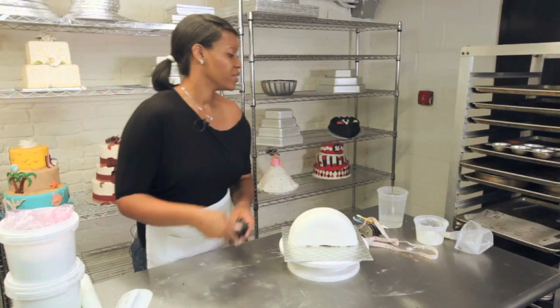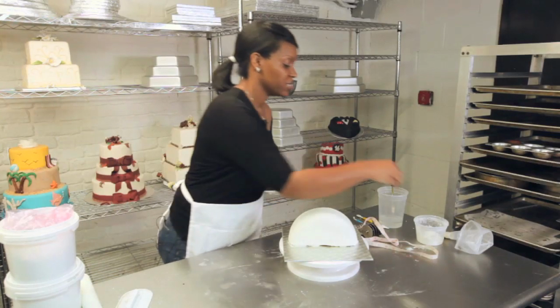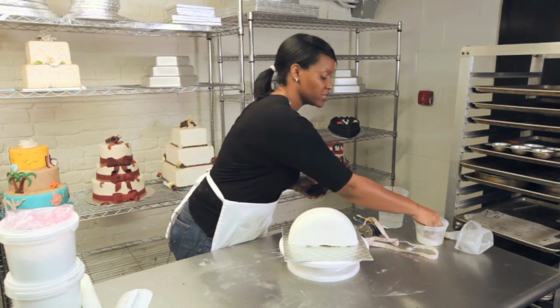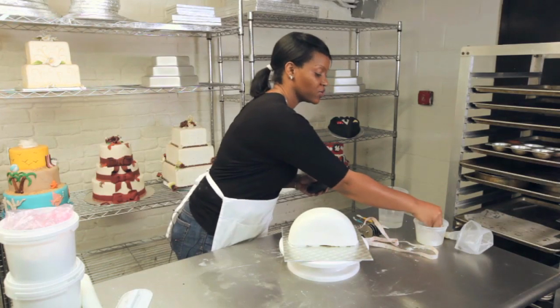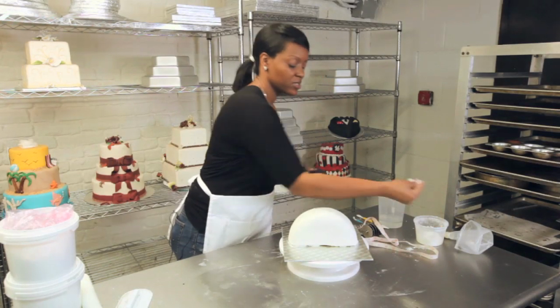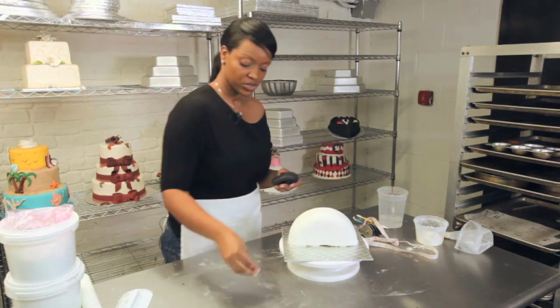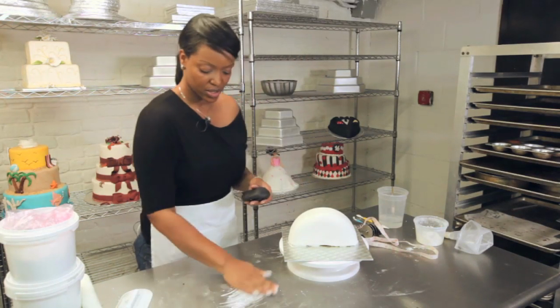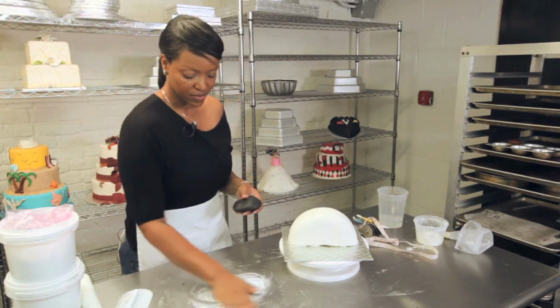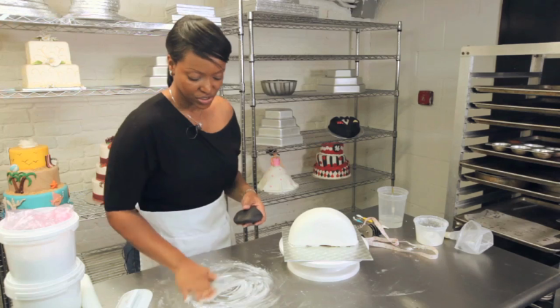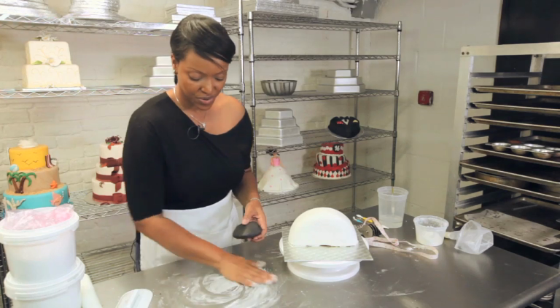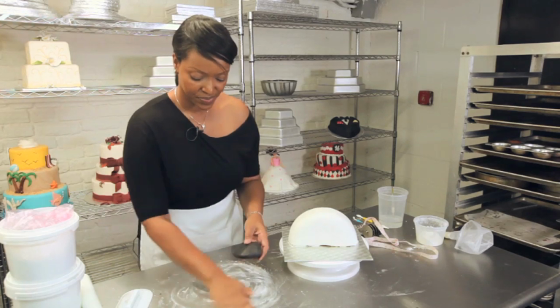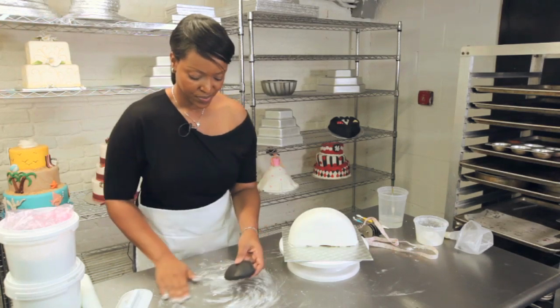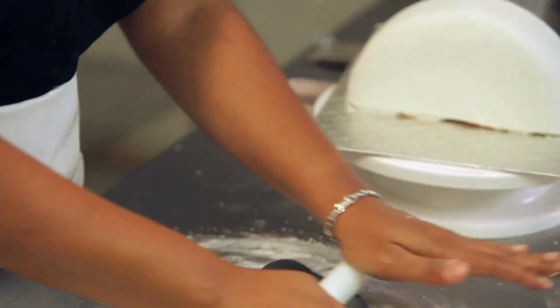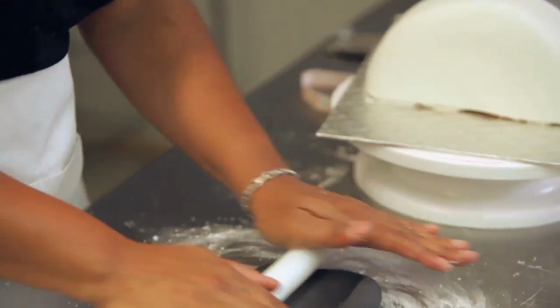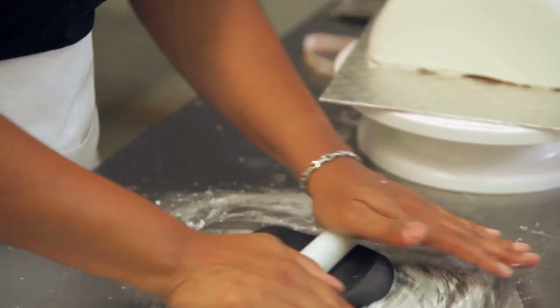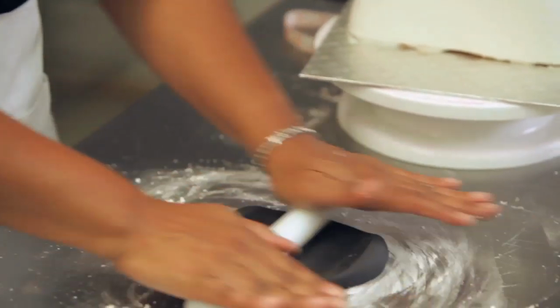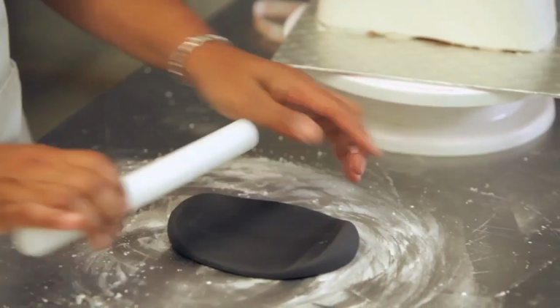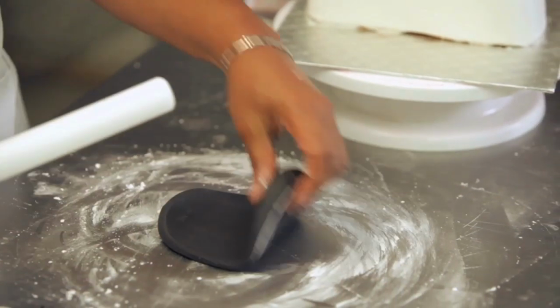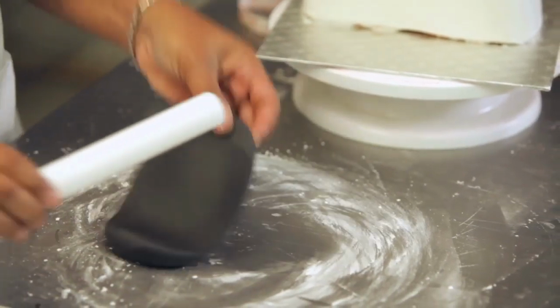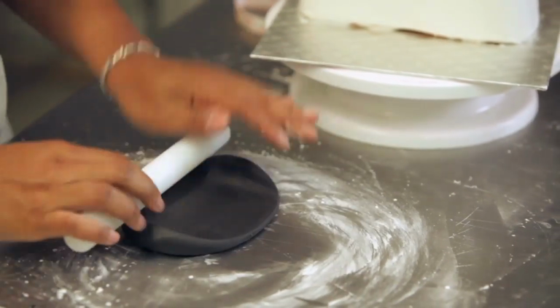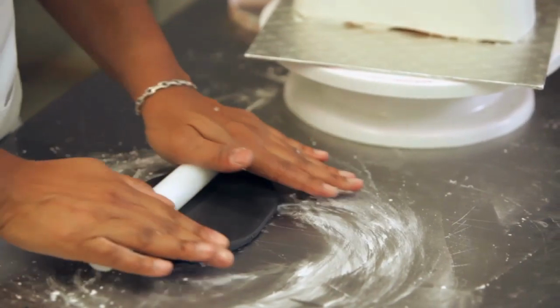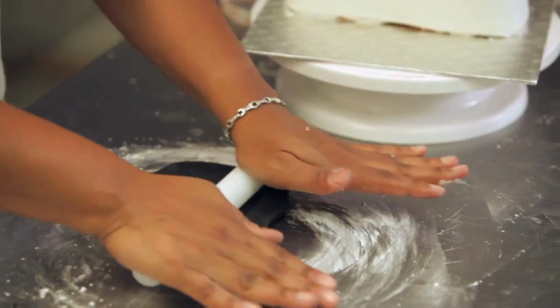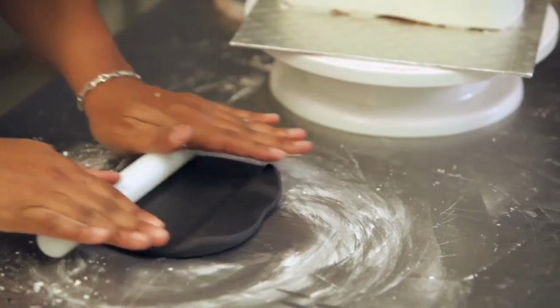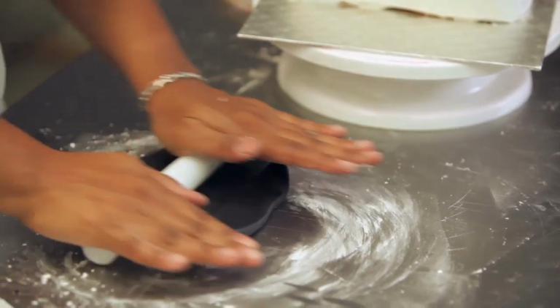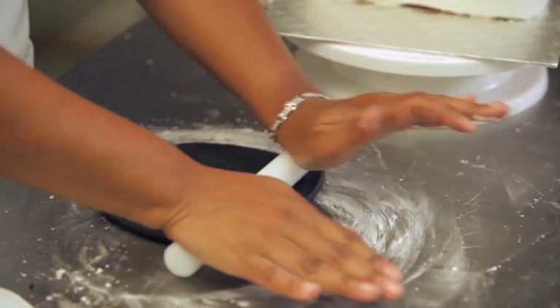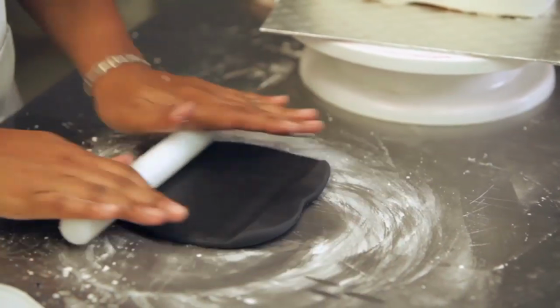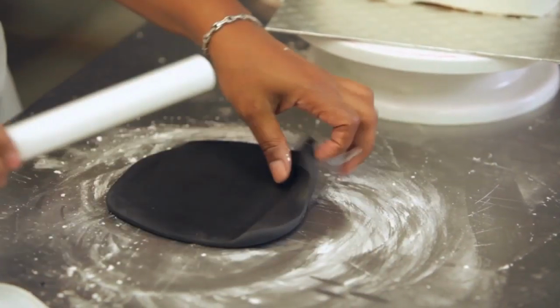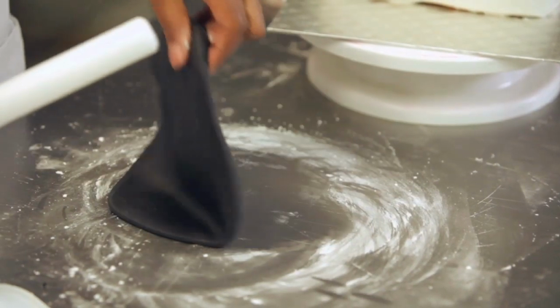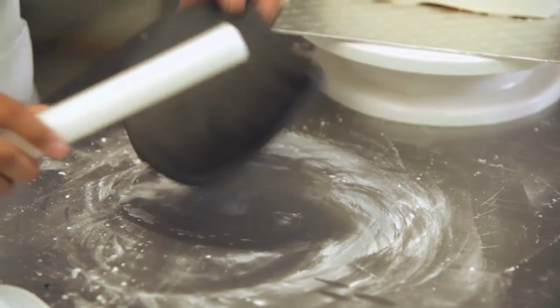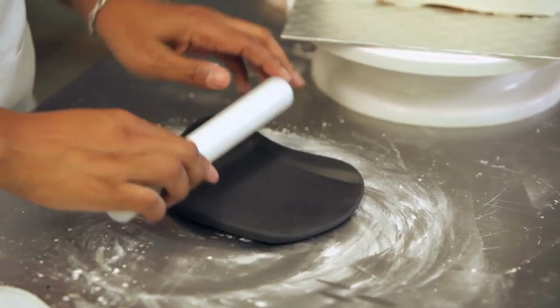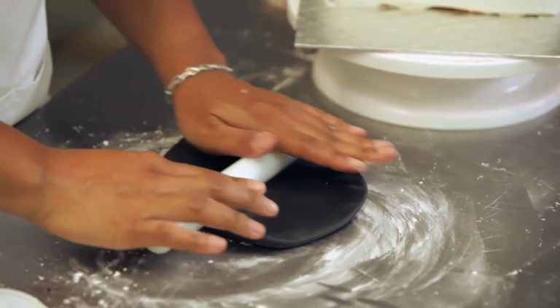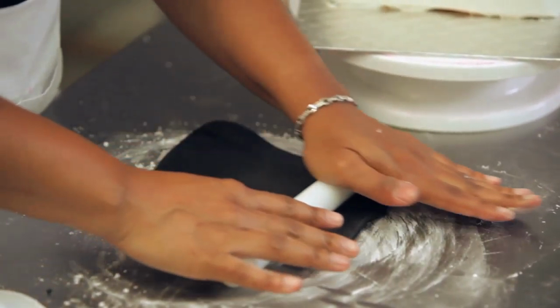Then I'm going to take some cornstarch and confectioners' sugar and we're going to roll it out. You want to roll it out pretty thin because what we're going to do is cut some stripes to make it look like zebra print.